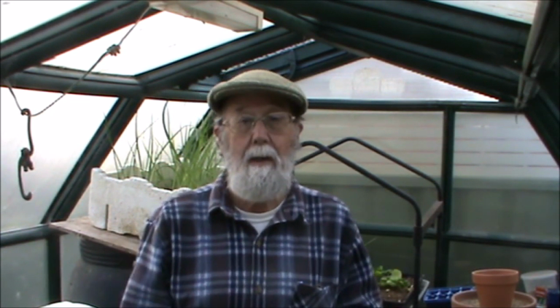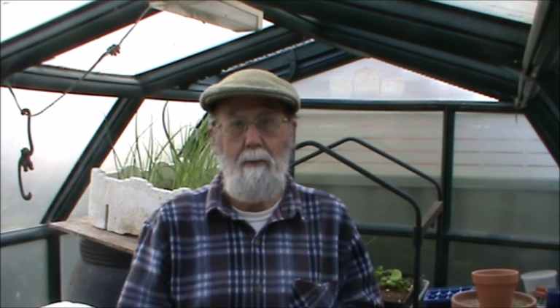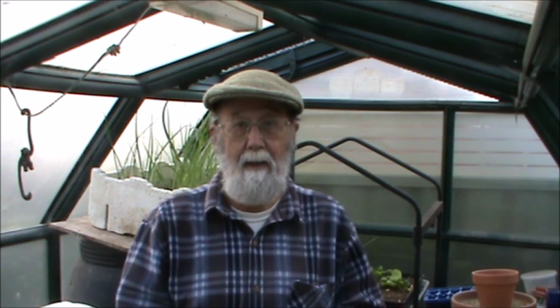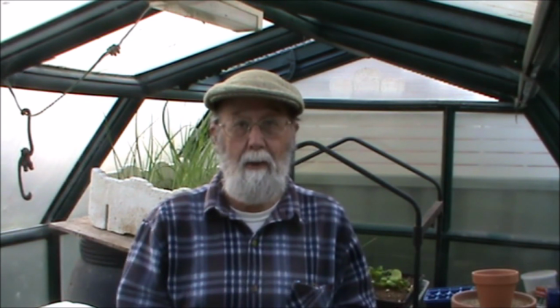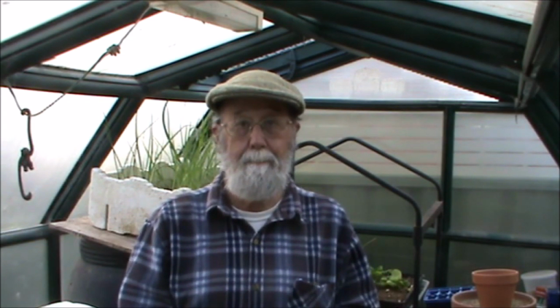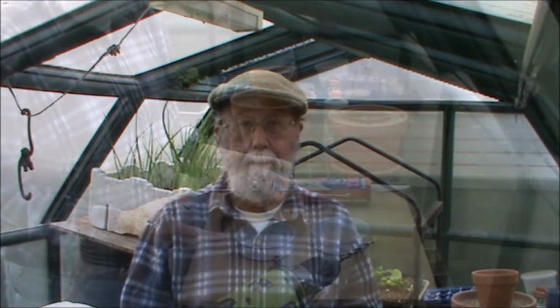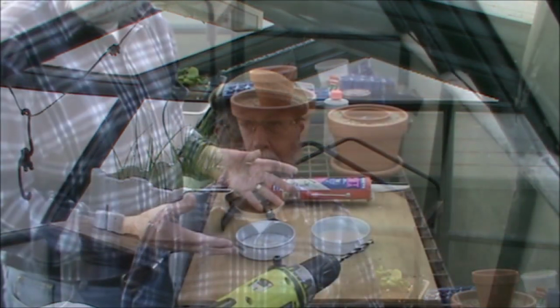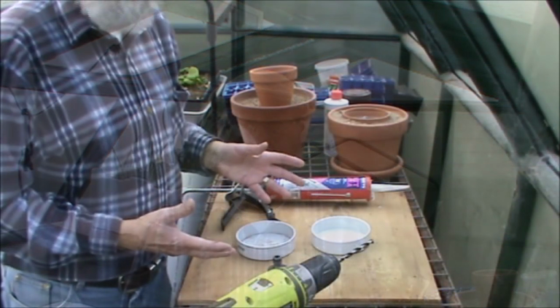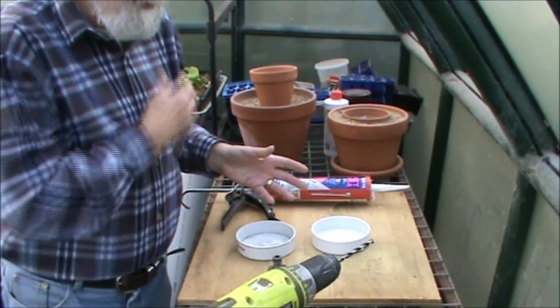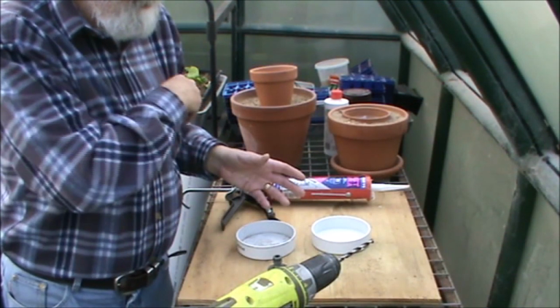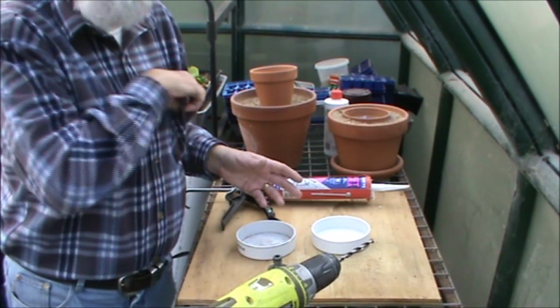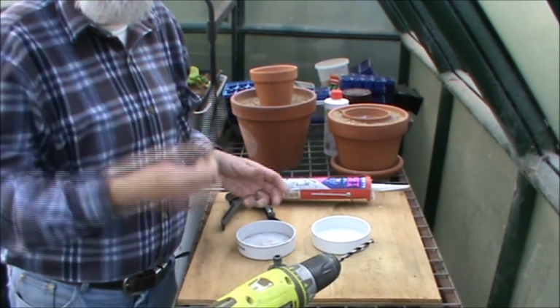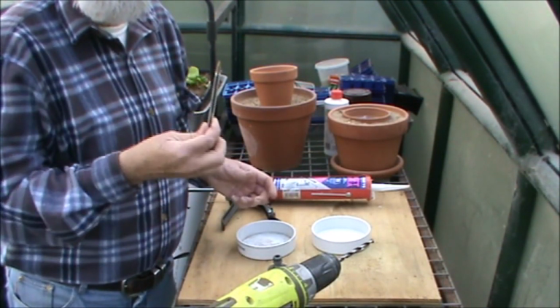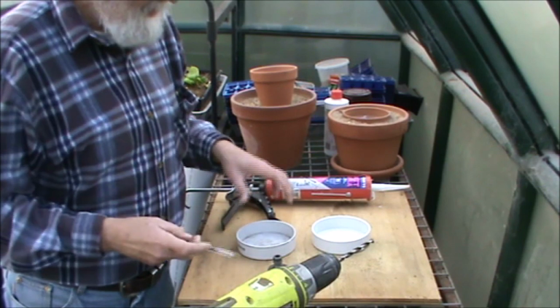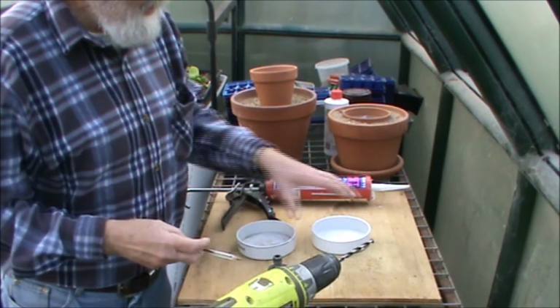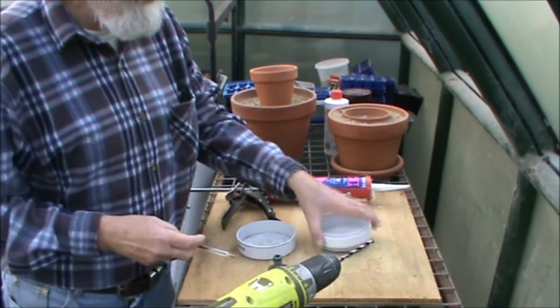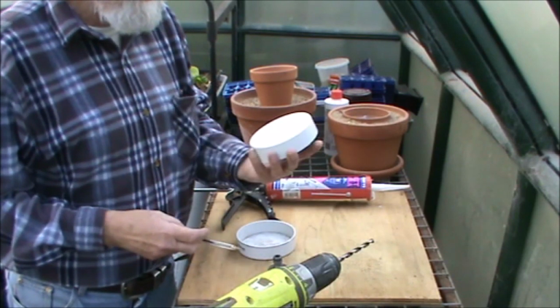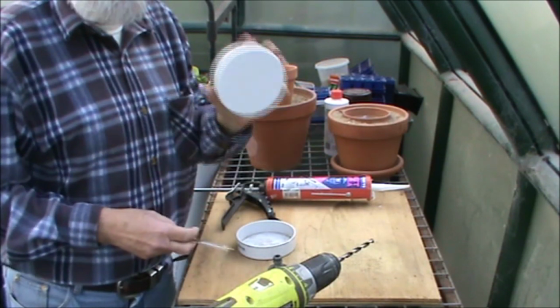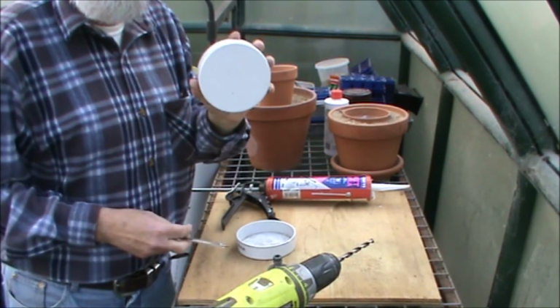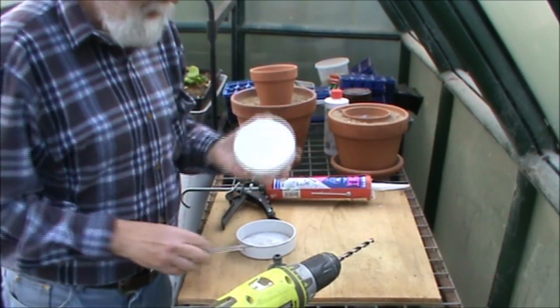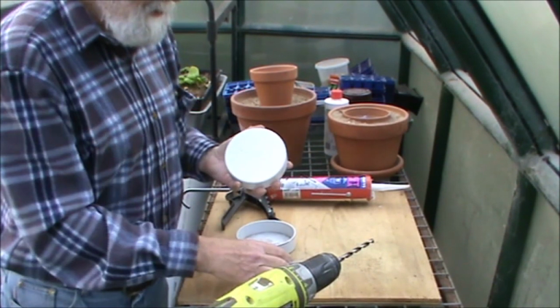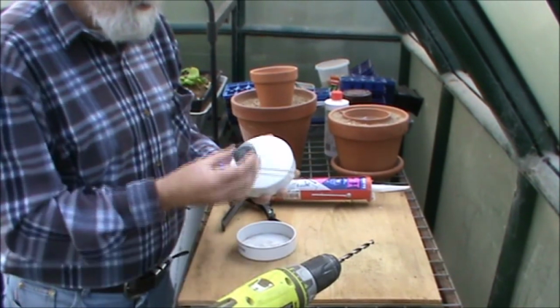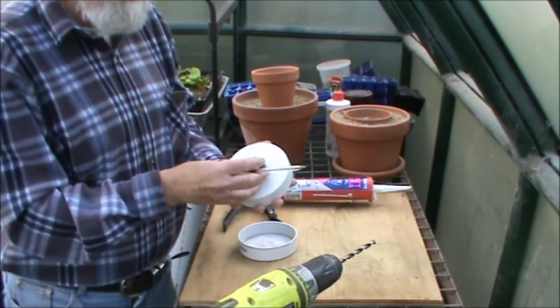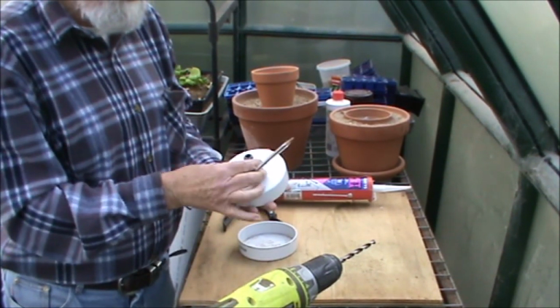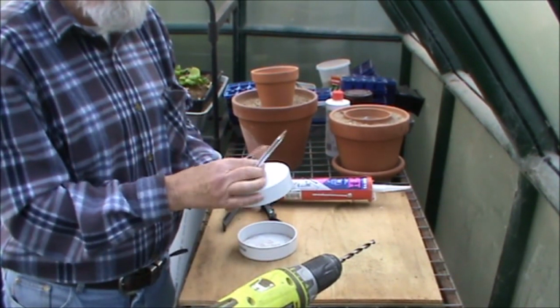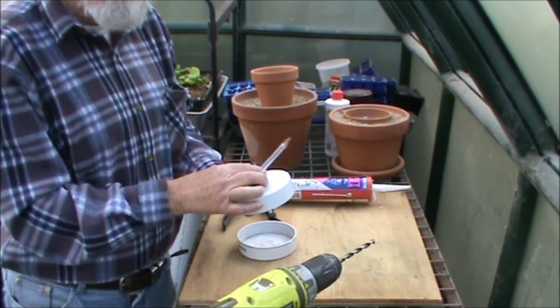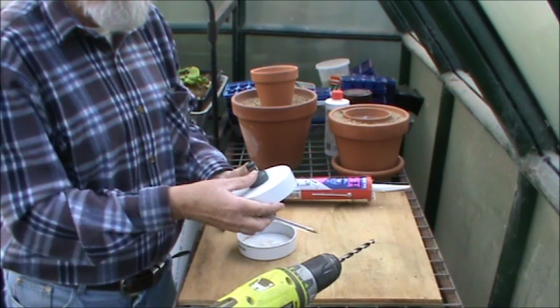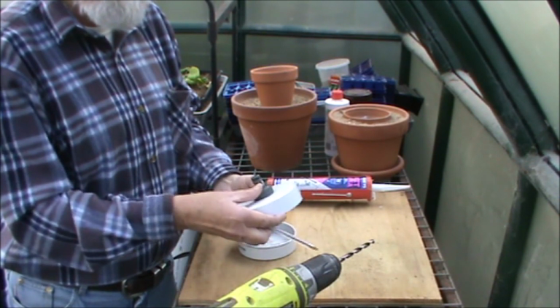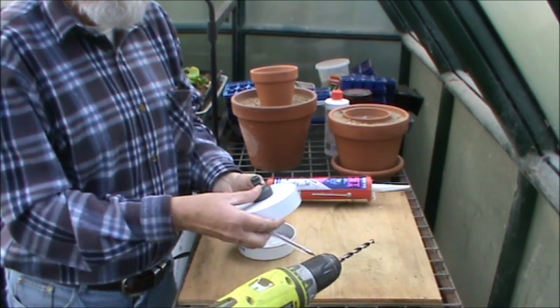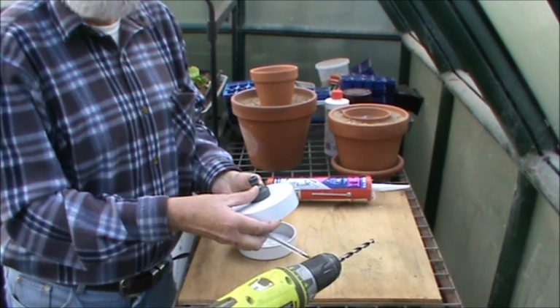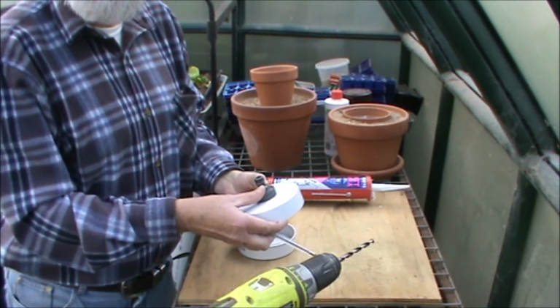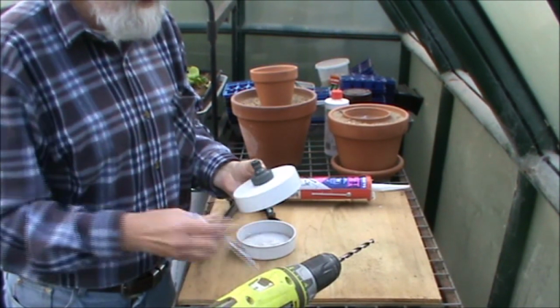So the first thing to do — get your pencil and one of the end caps. What we want to do is locate the nozzle roughly in the centre.